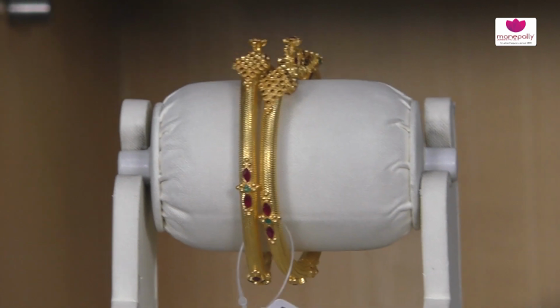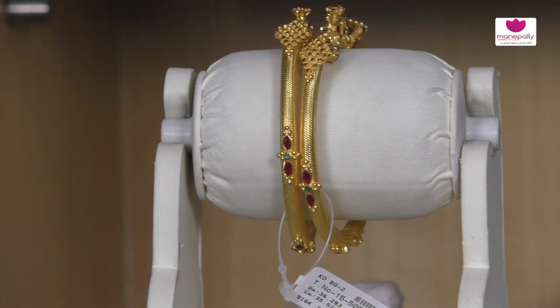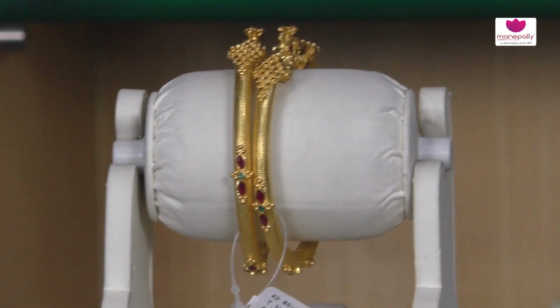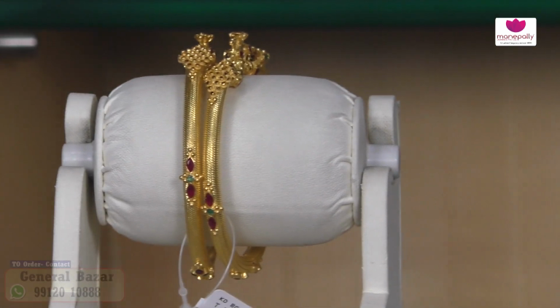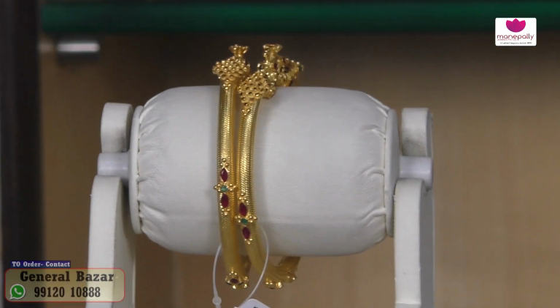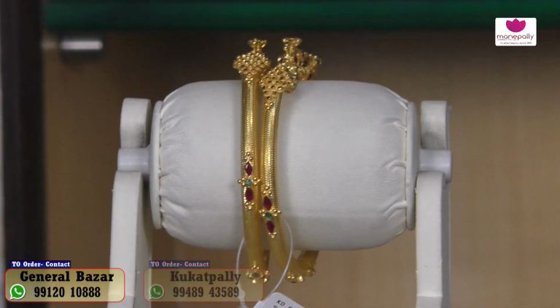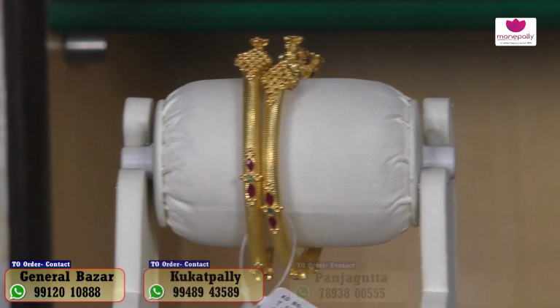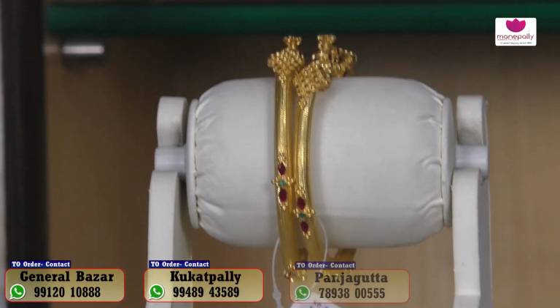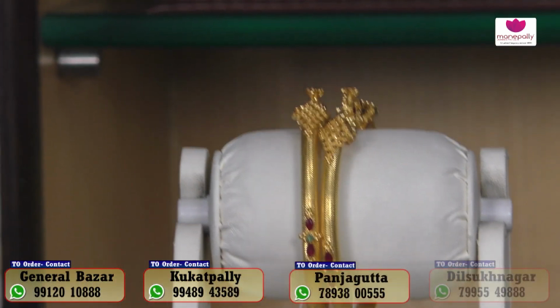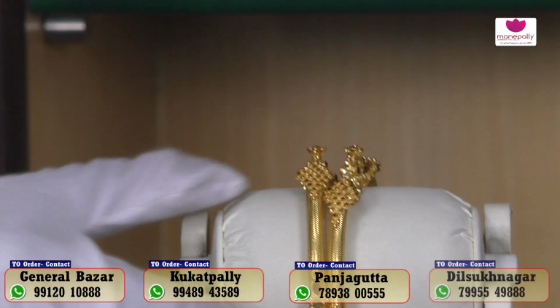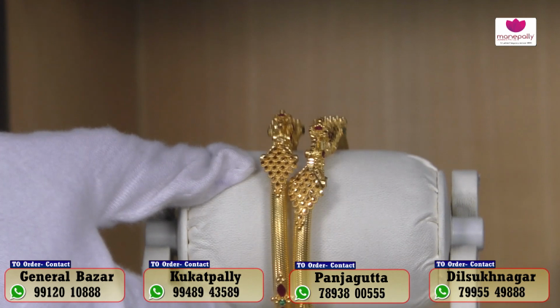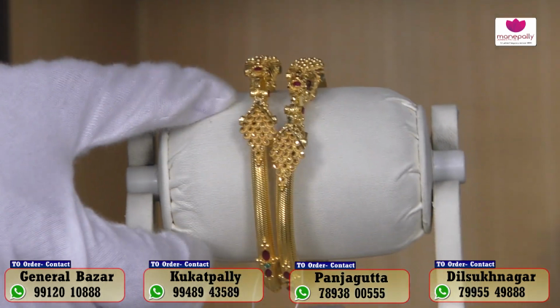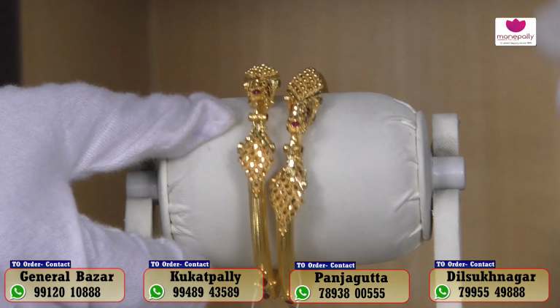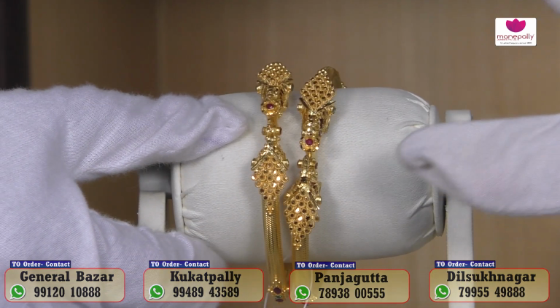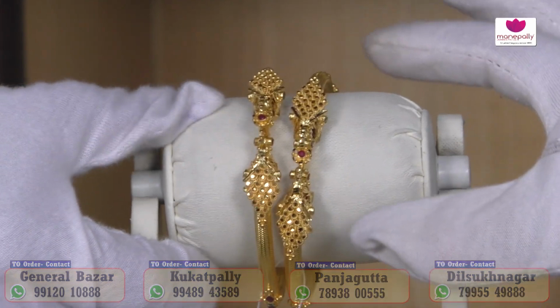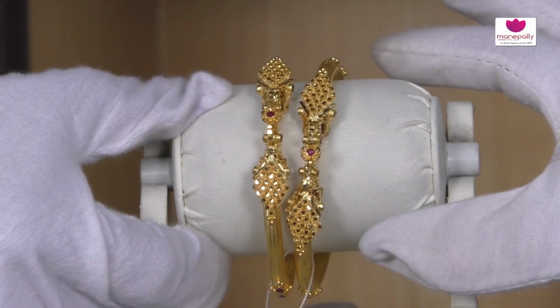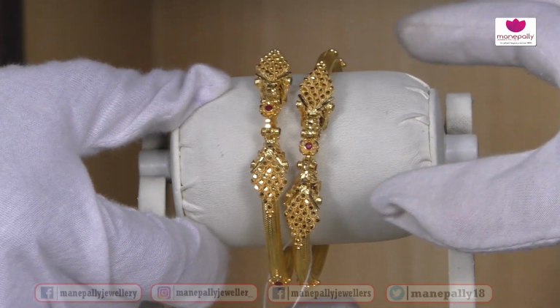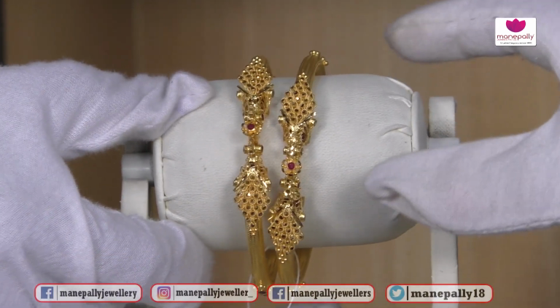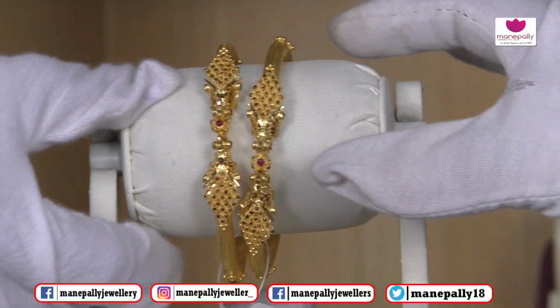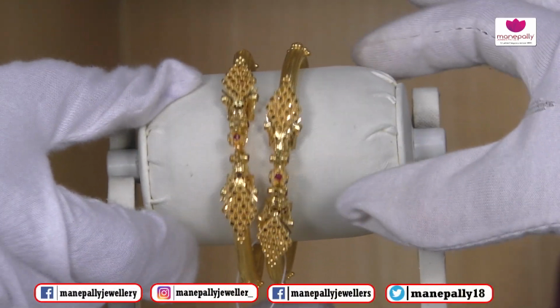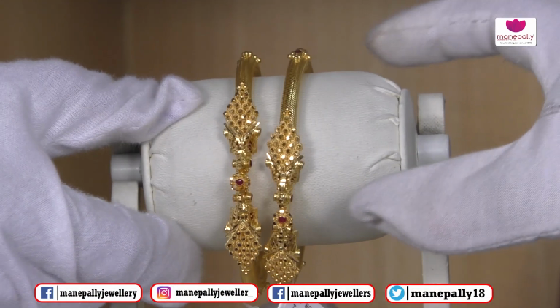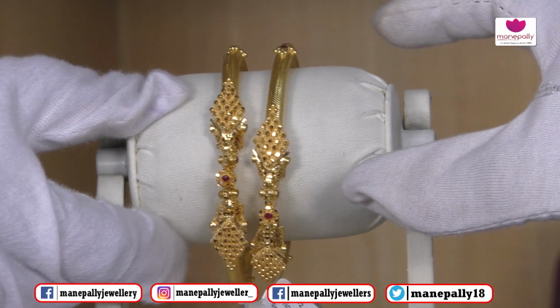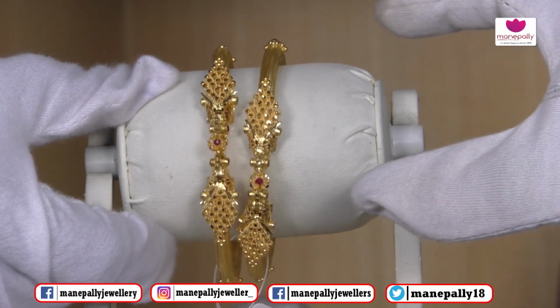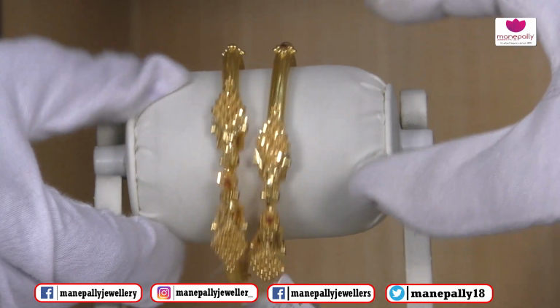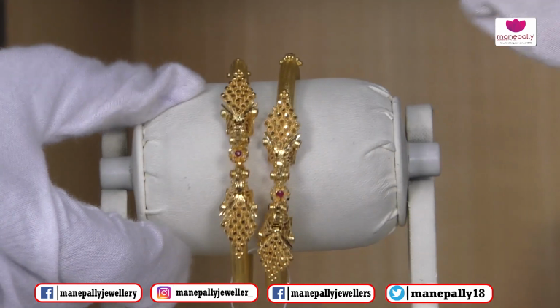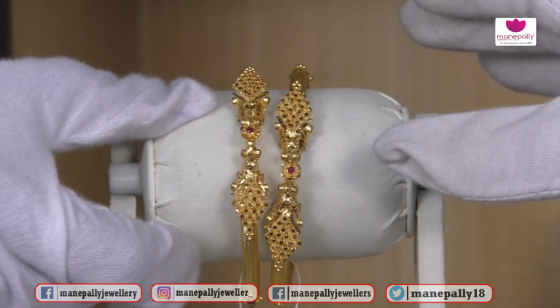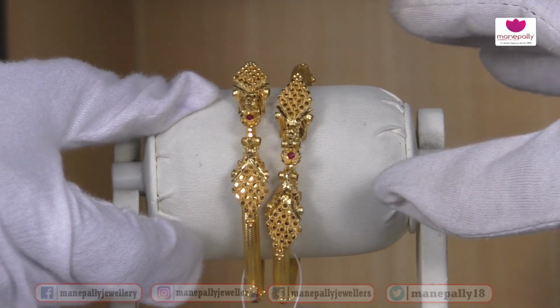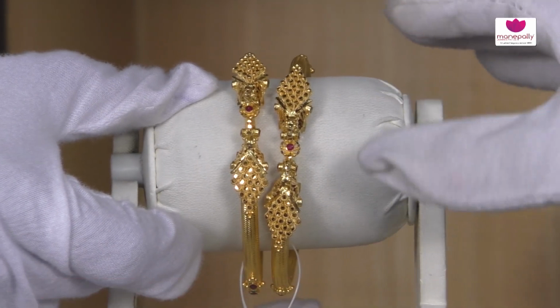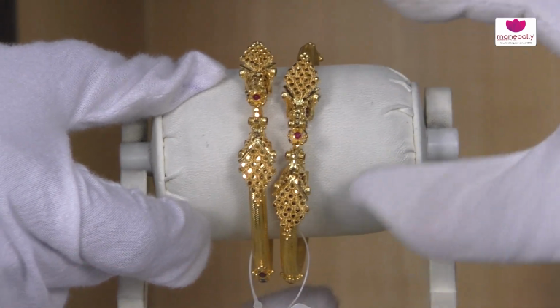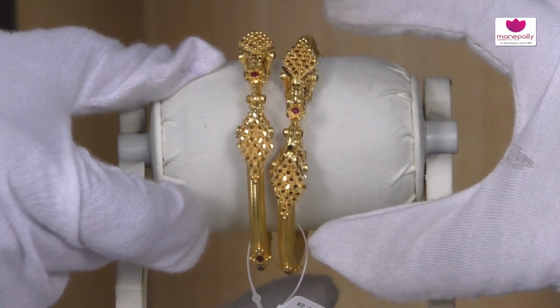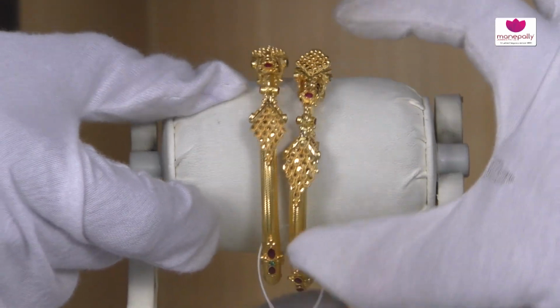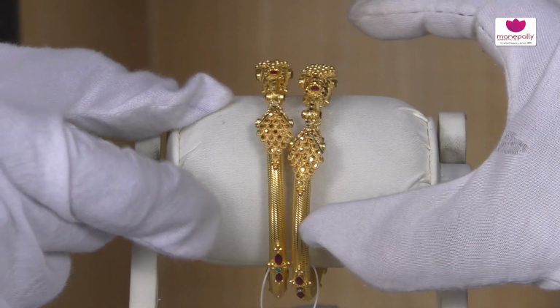What is the weight of this? We have two pieces at 35 grams. We have a lot of light weight options and fancy wear designs available.